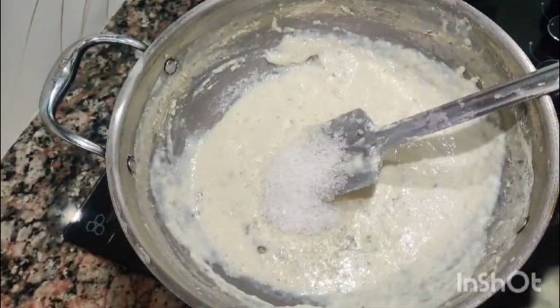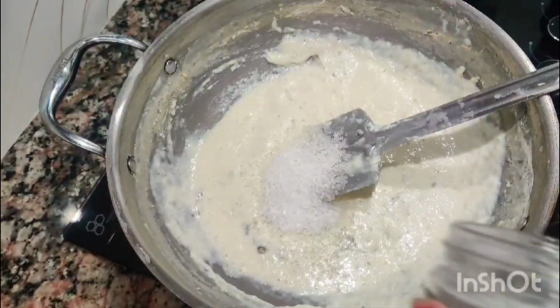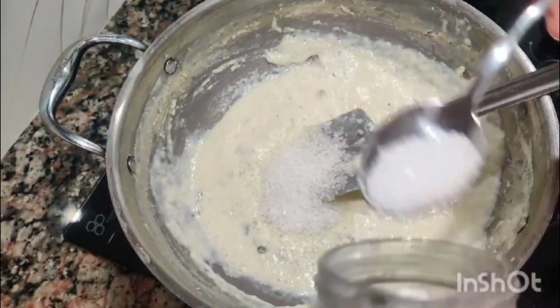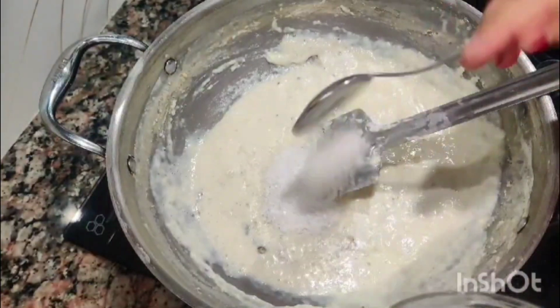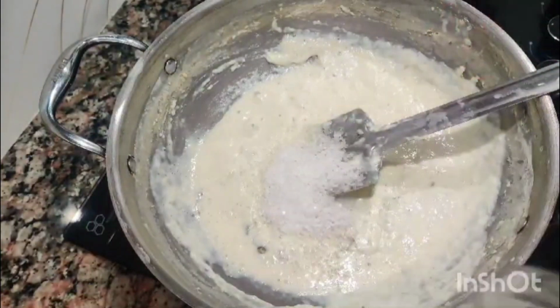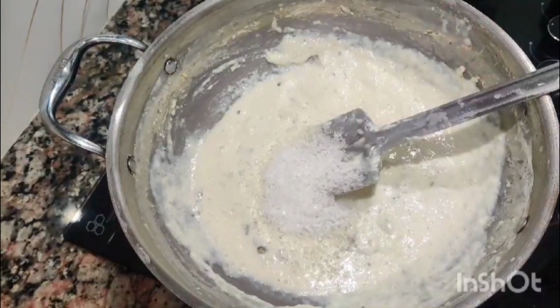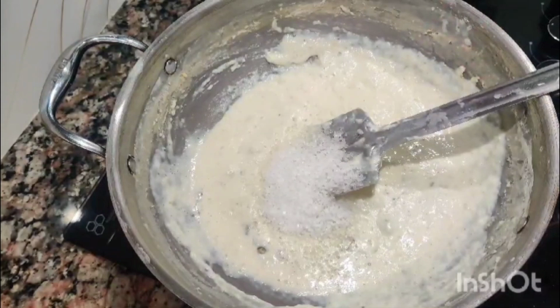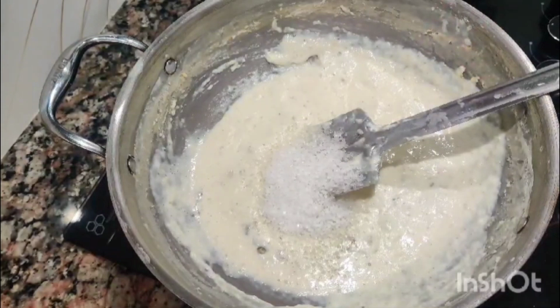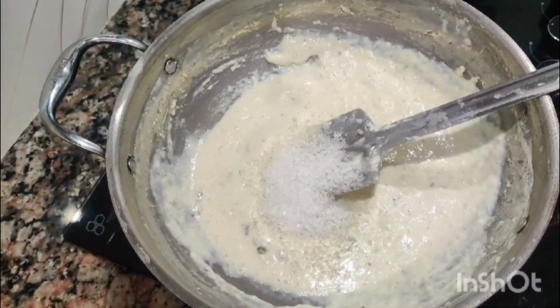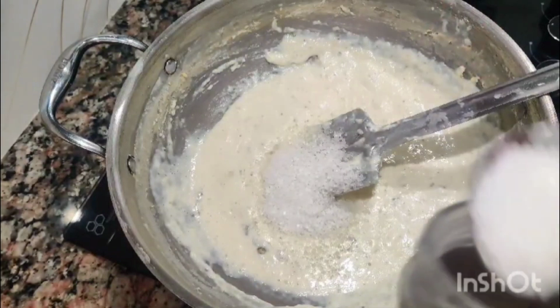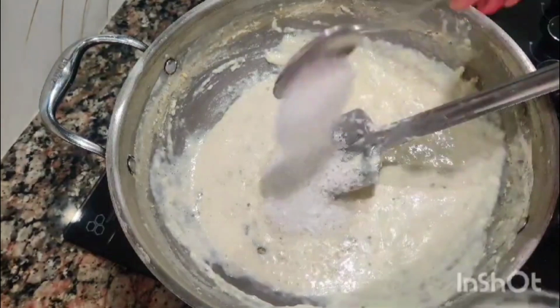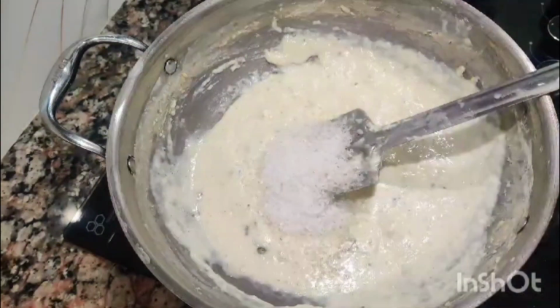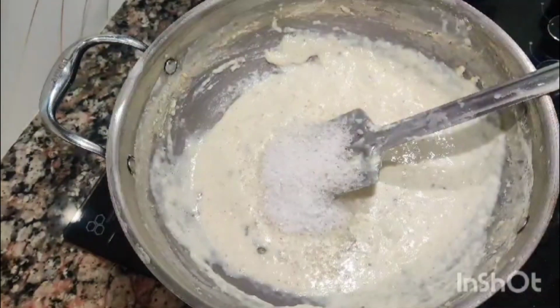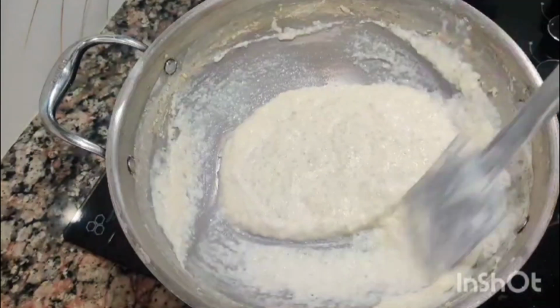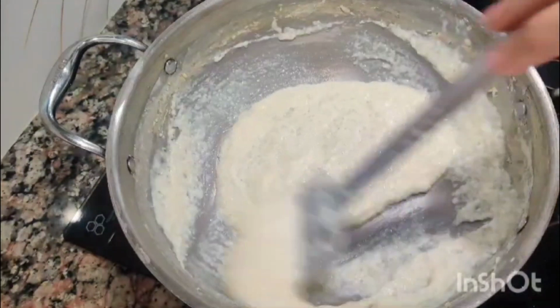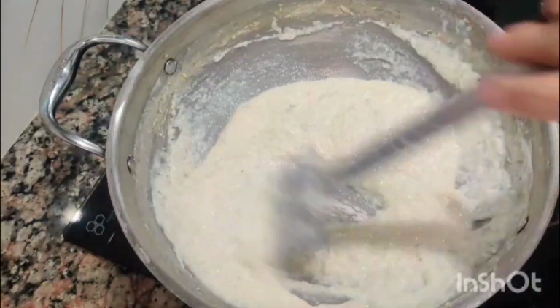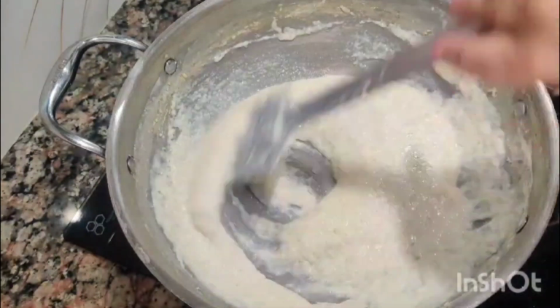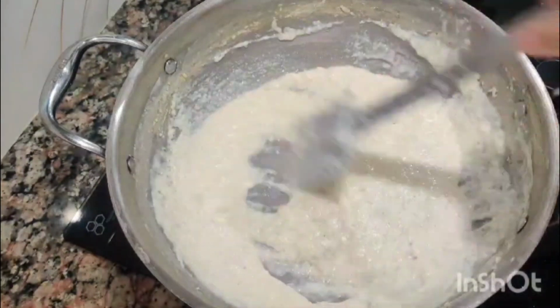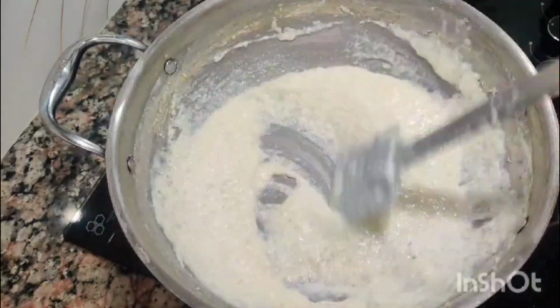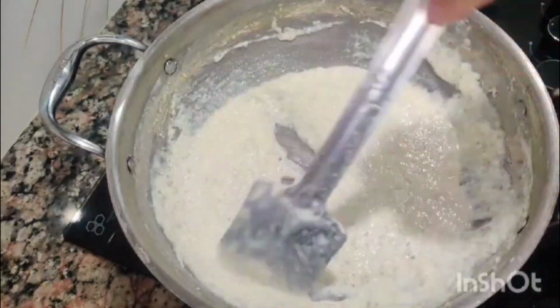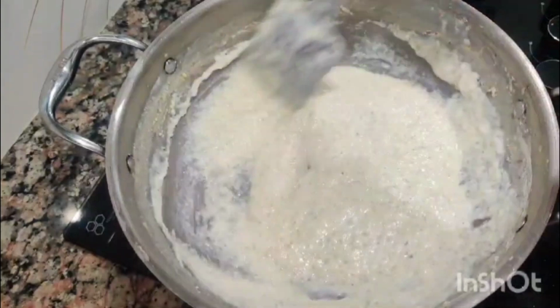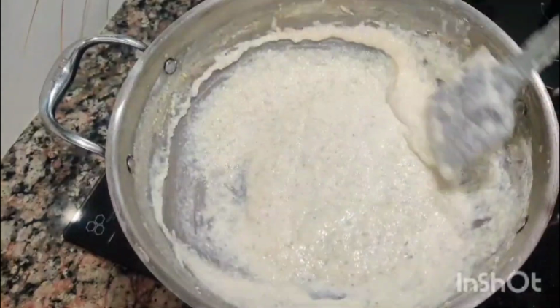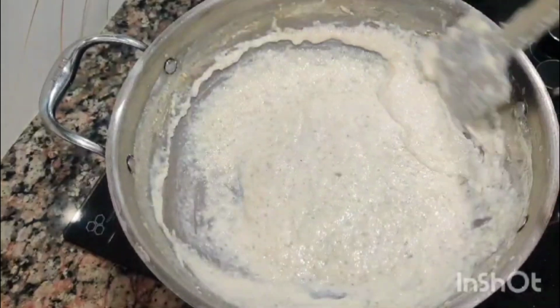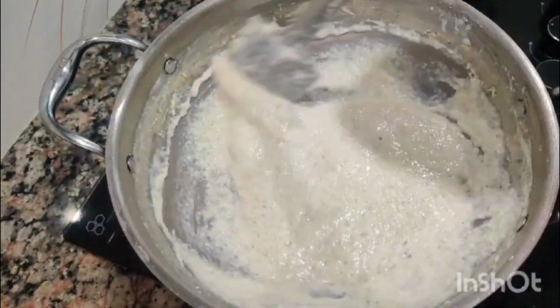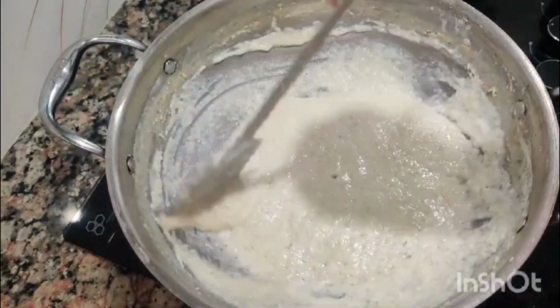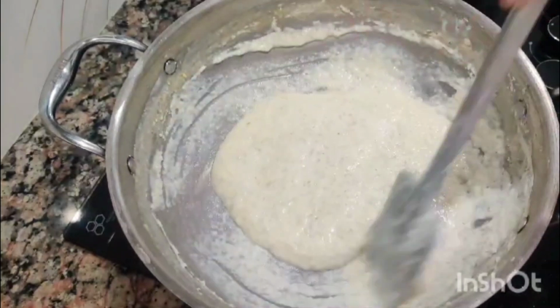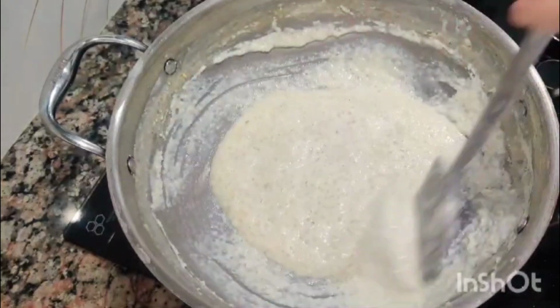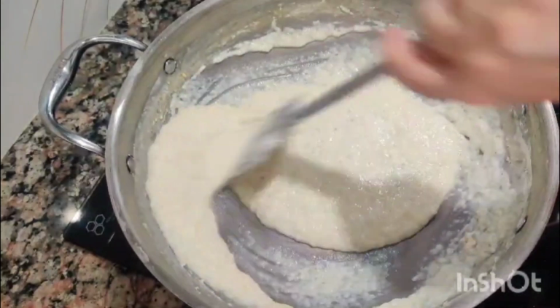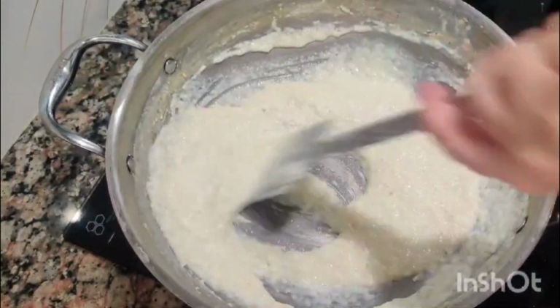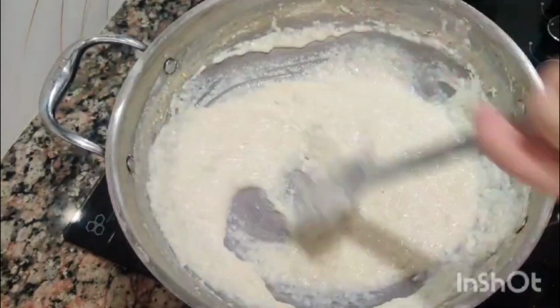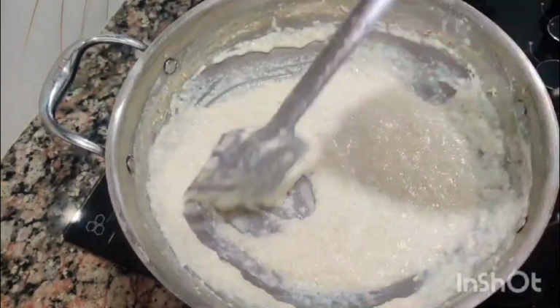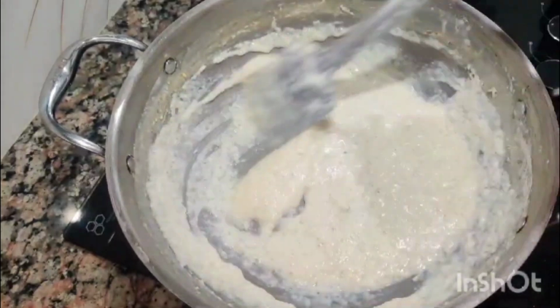We have to put in 3 teaspoons. We put a tablespoon of chenny (sugar) and then we will mix it a little bit.